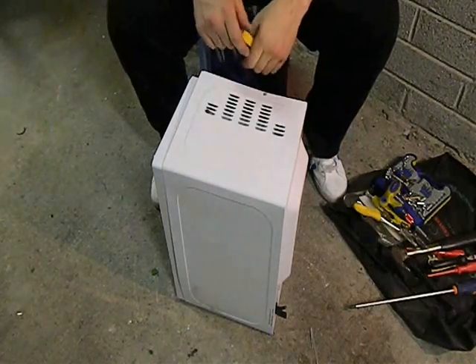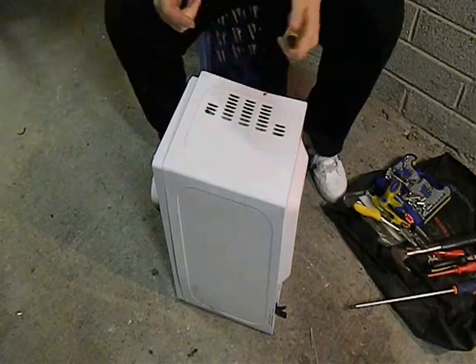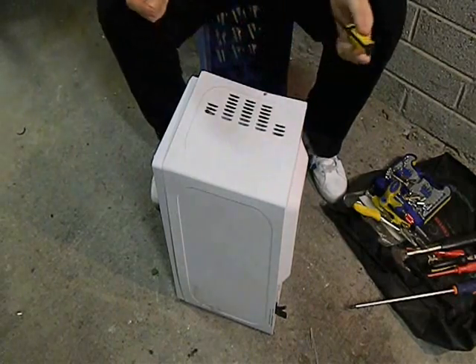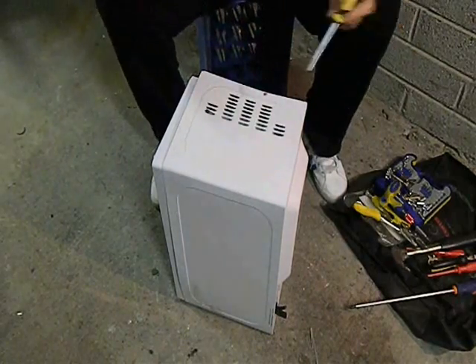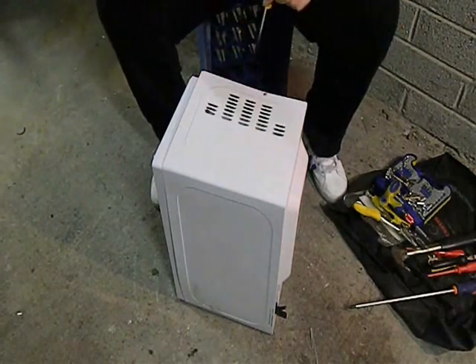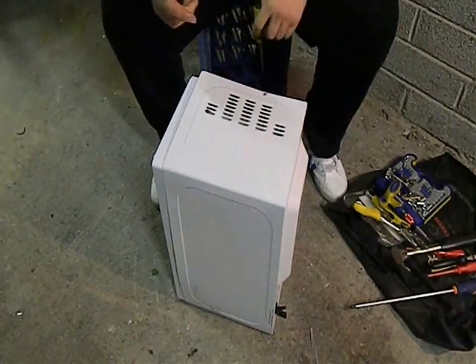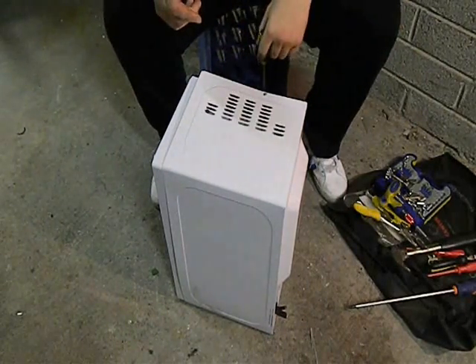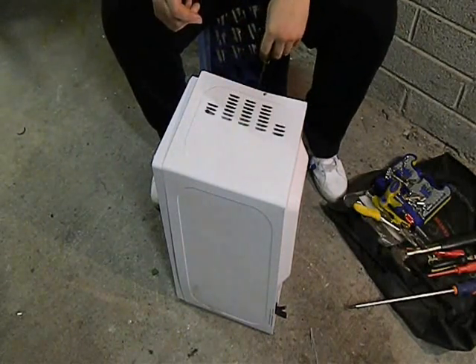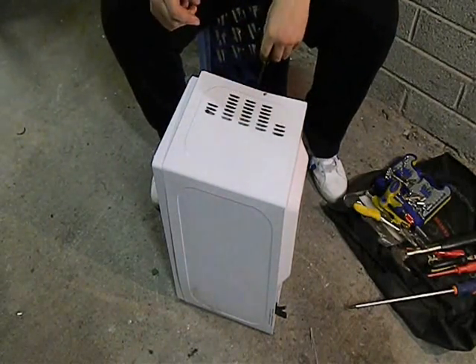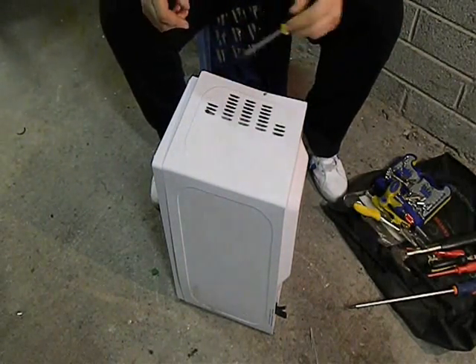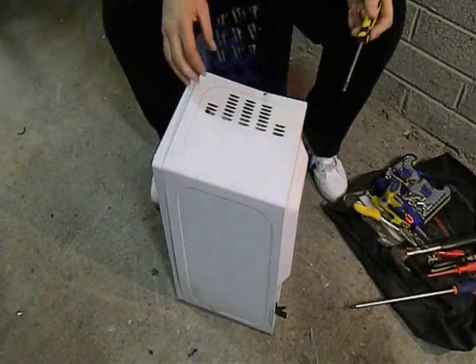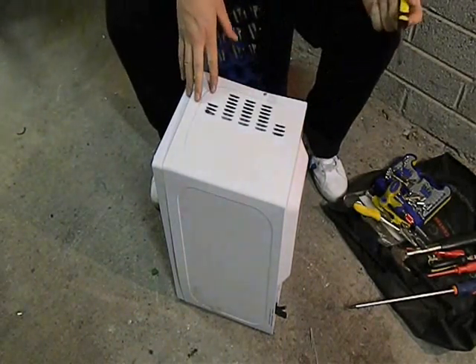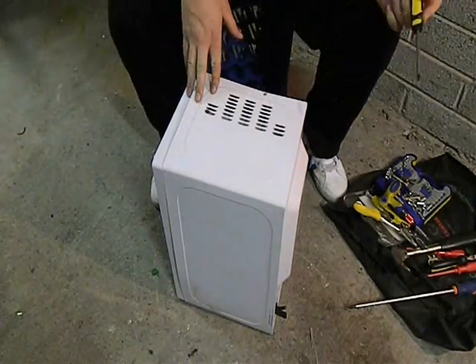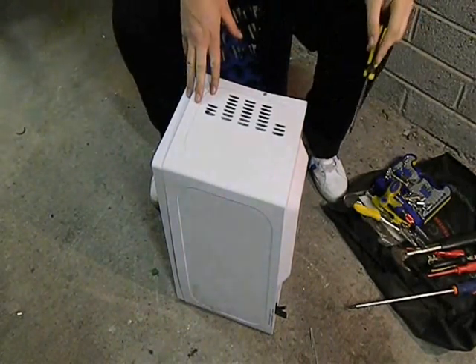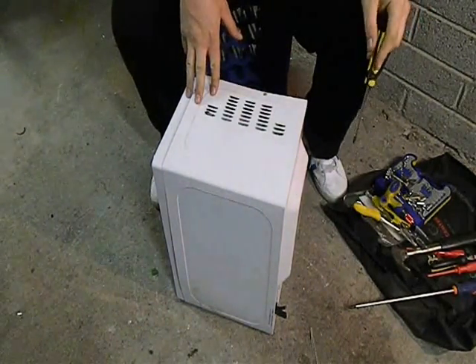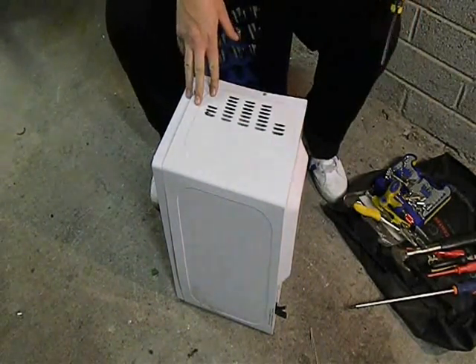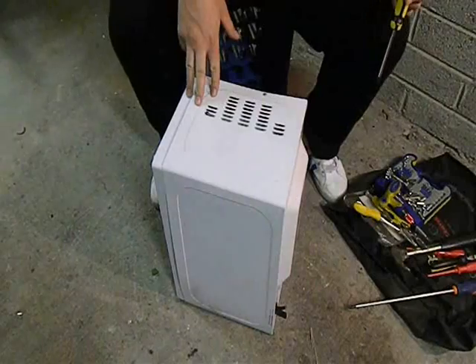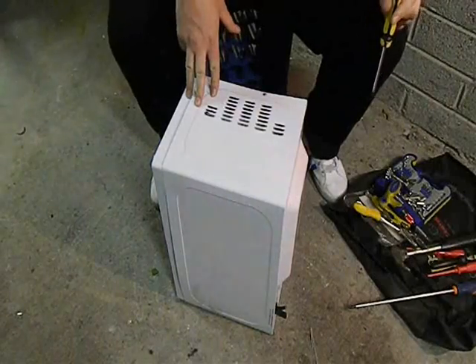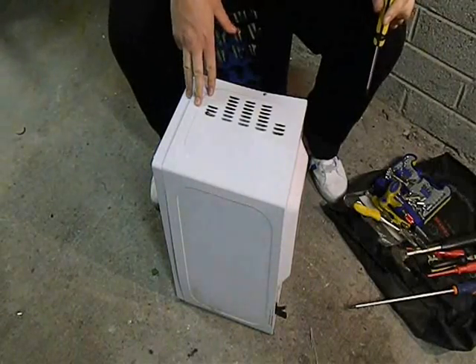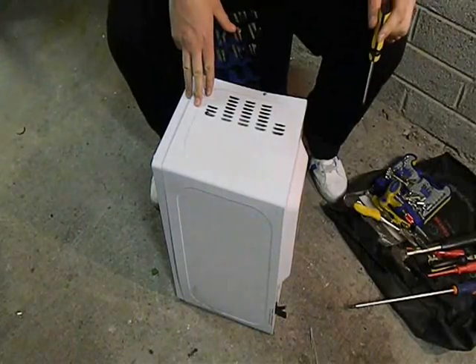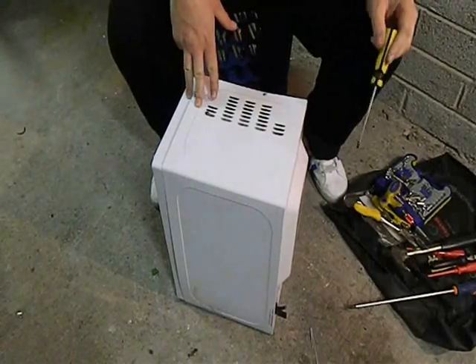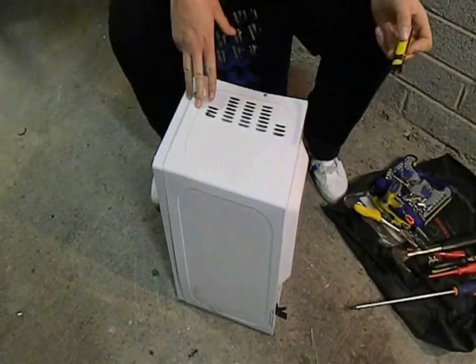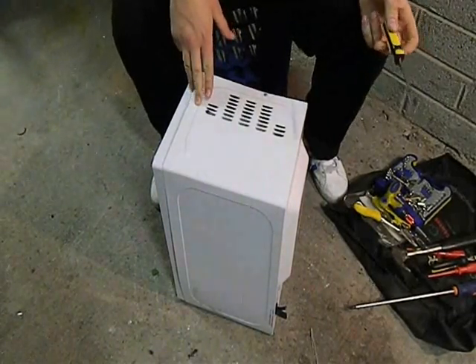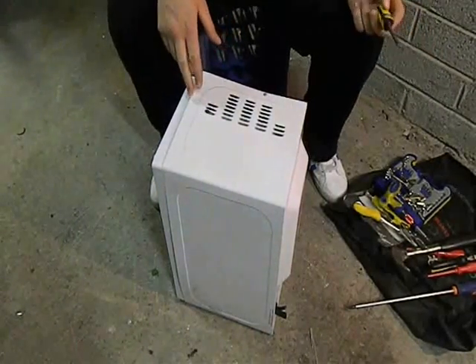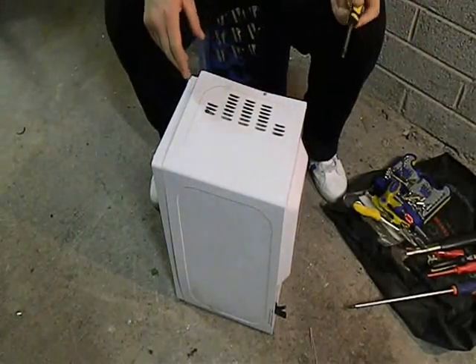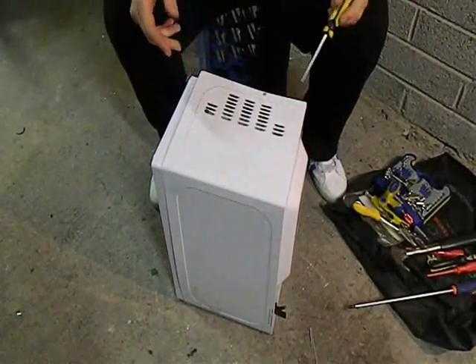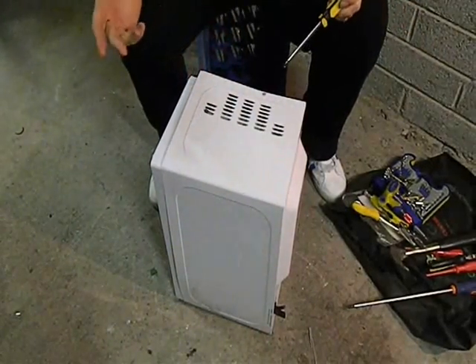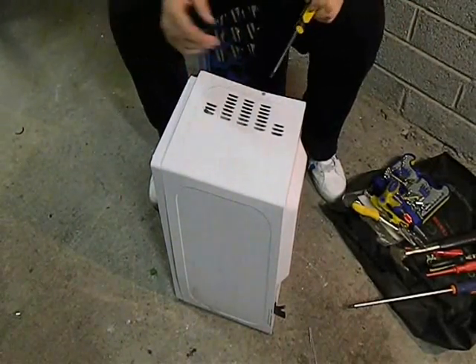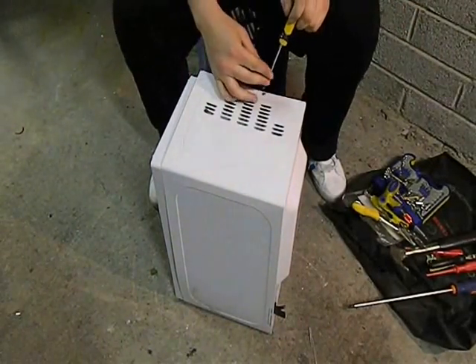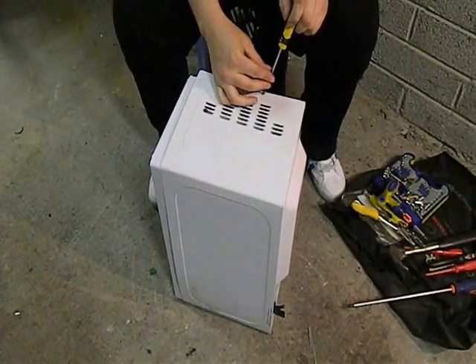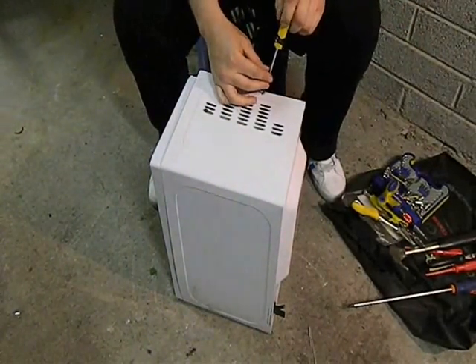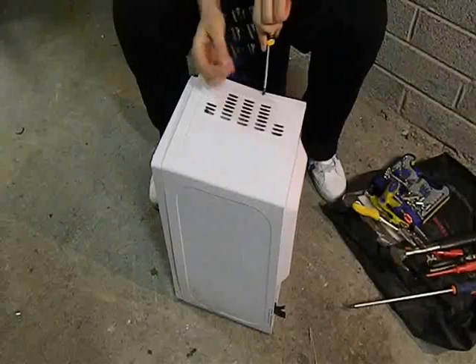Hello everybody, today I'm going to show you how to scrap a microwave. I was going to say I'm going to cut the power cord, but someone got there before me, as you can see. So I'll just start taking these screws out here.